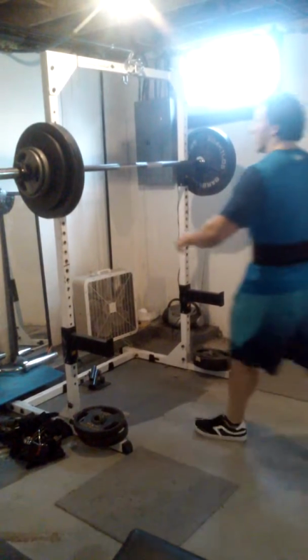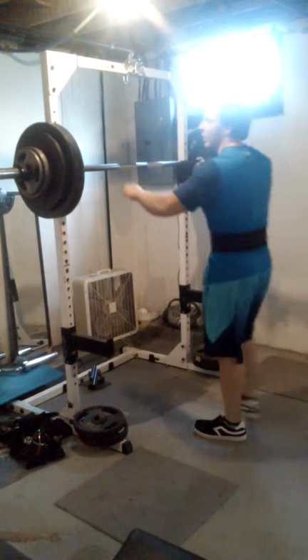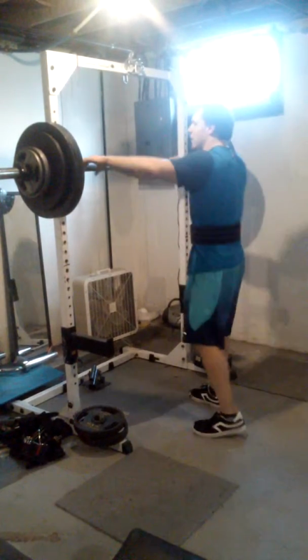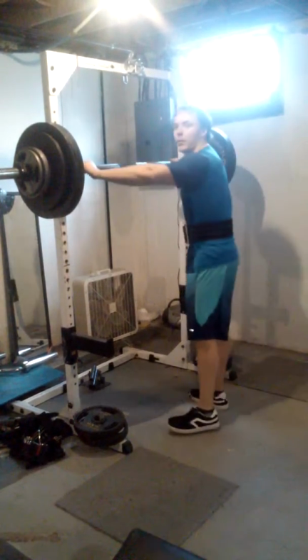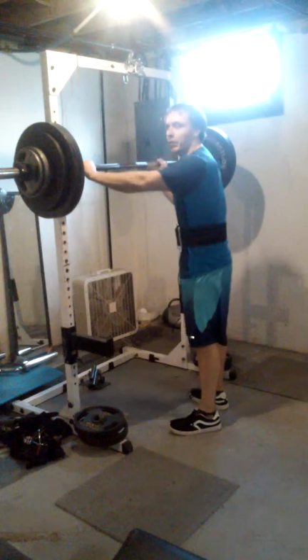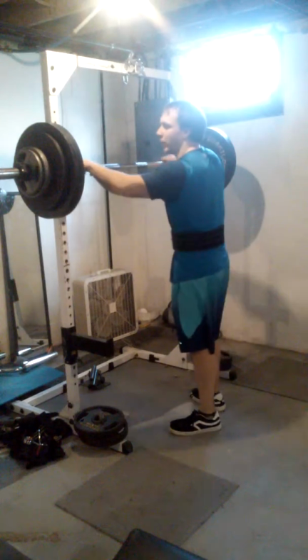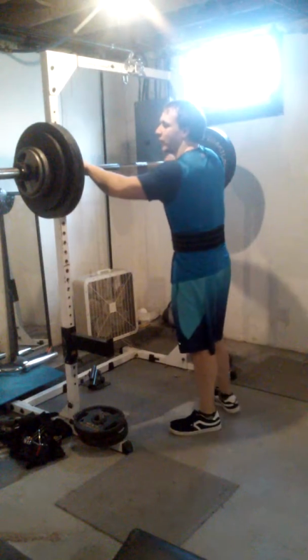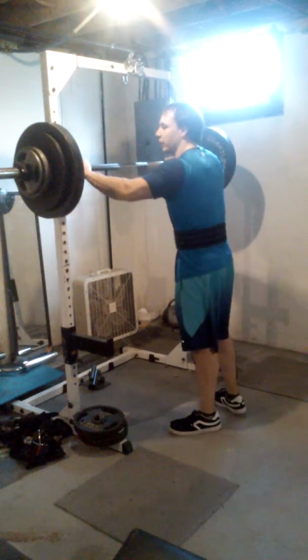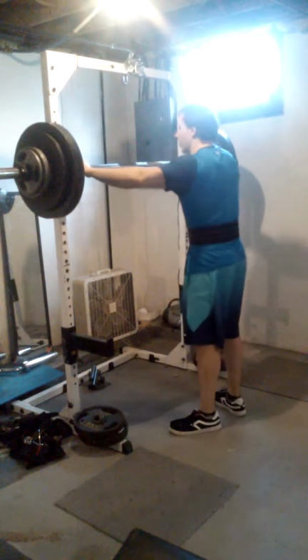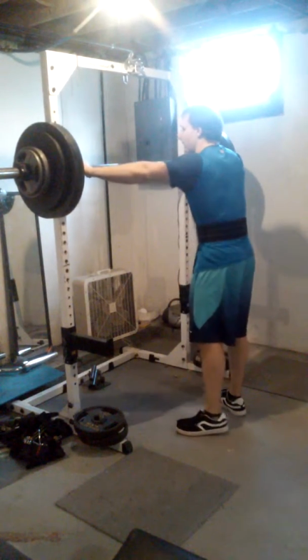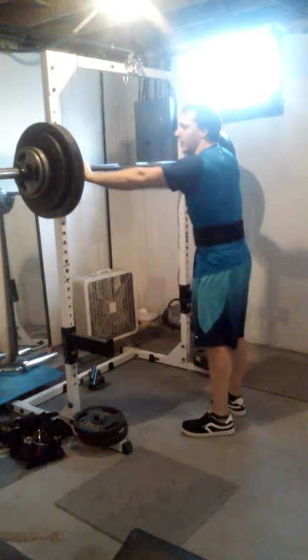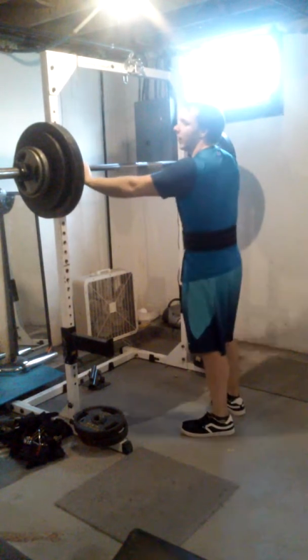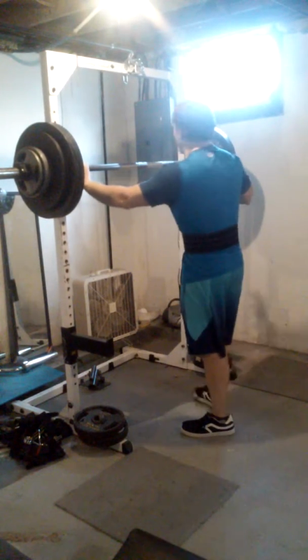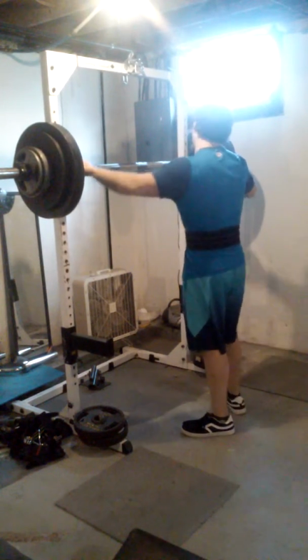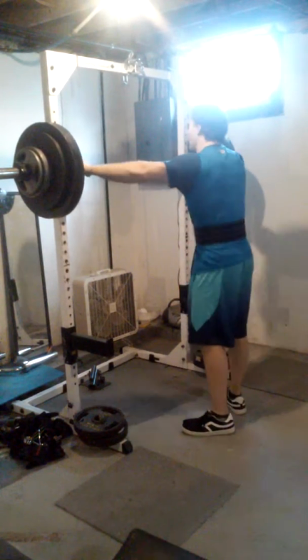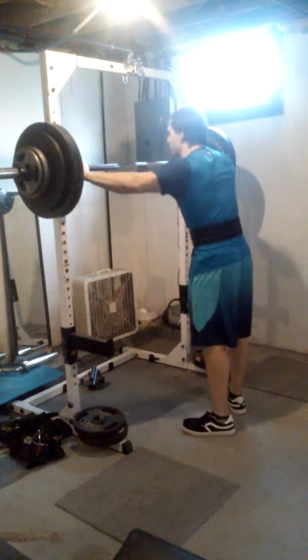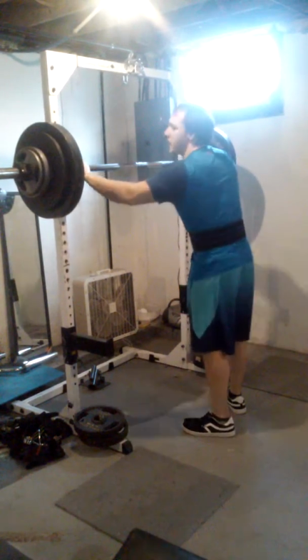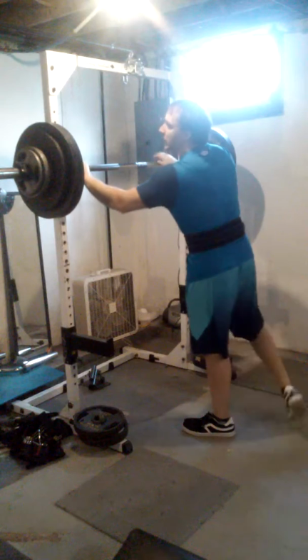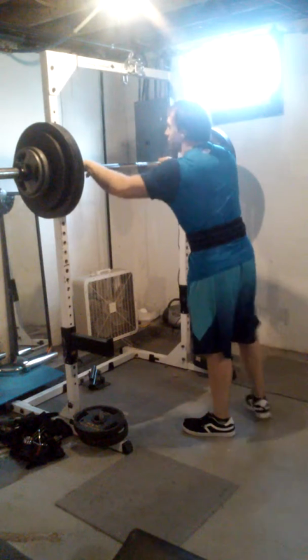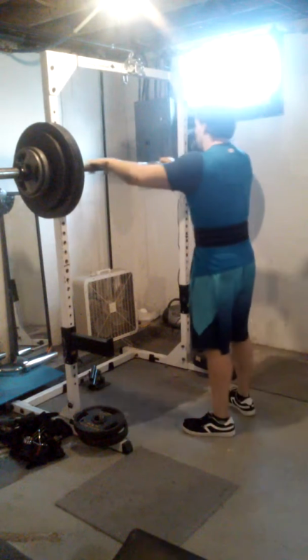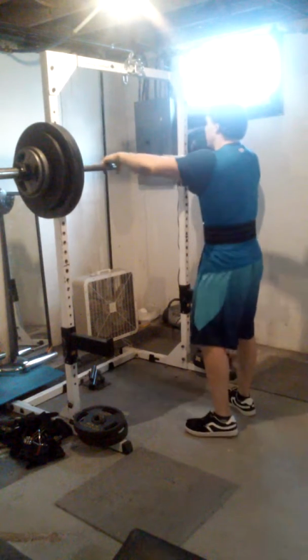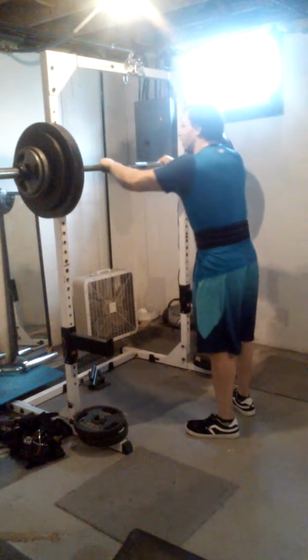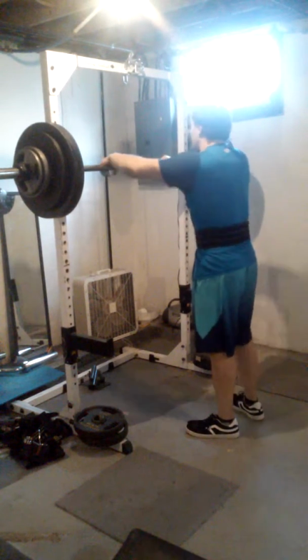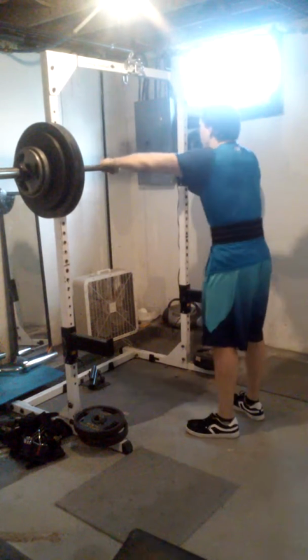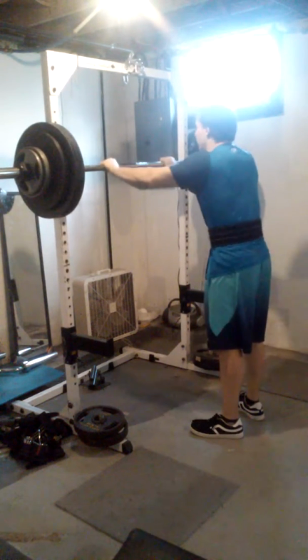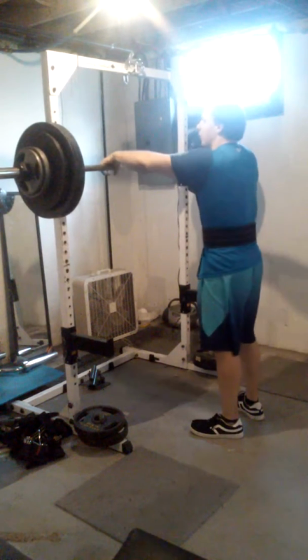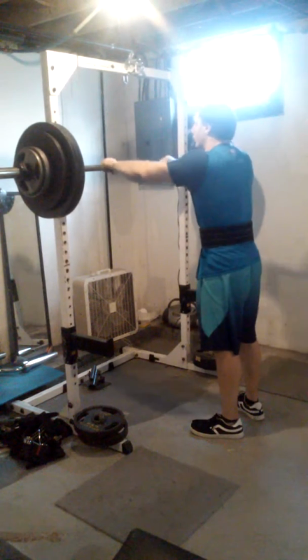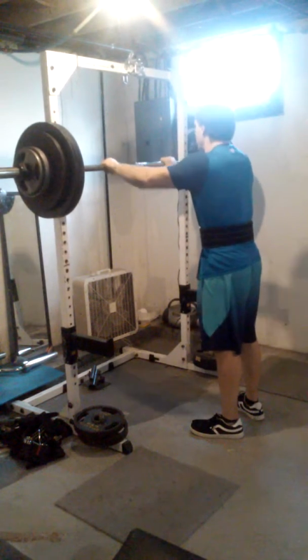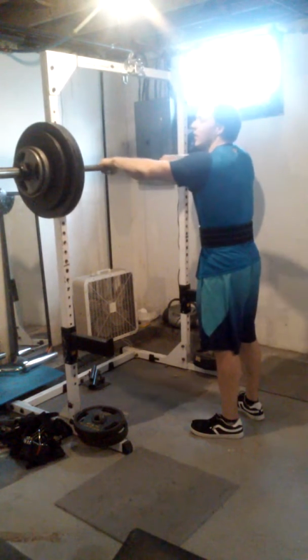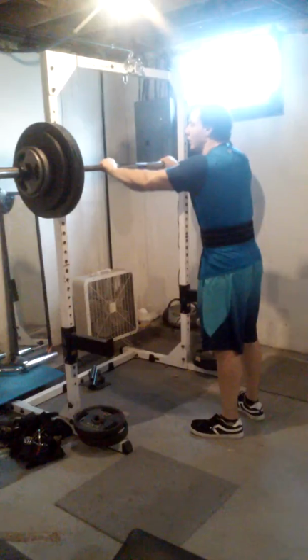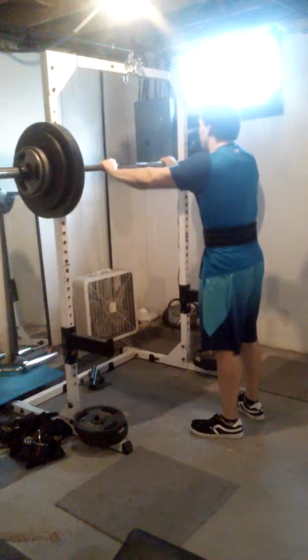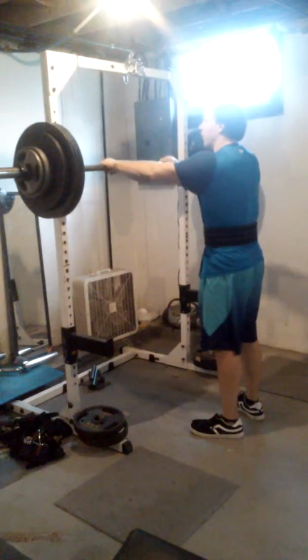All right, now I'm going to be doing a 3x3 with 345 today, belted high bar. I should be able to do this. The squat three days a week is really working good for me.